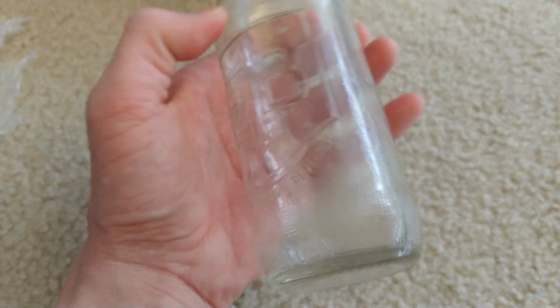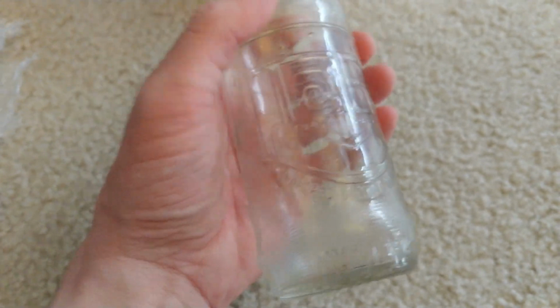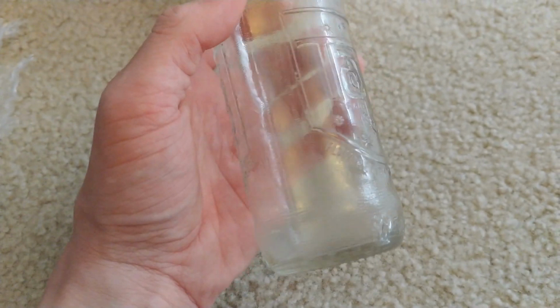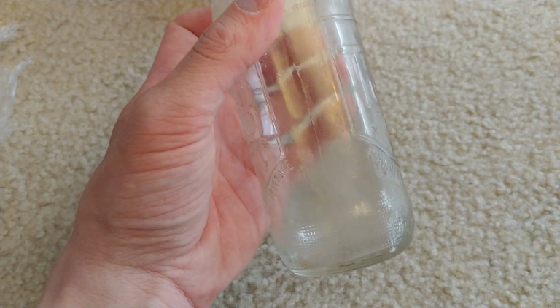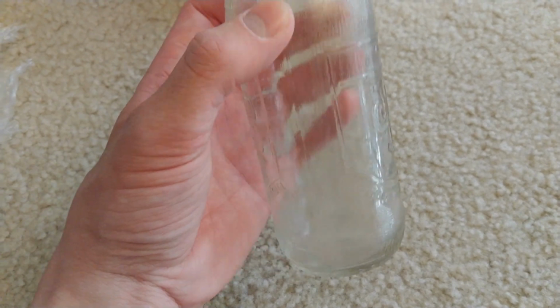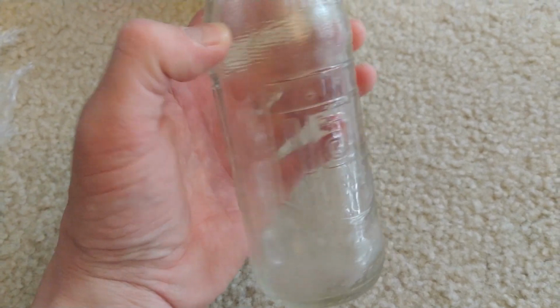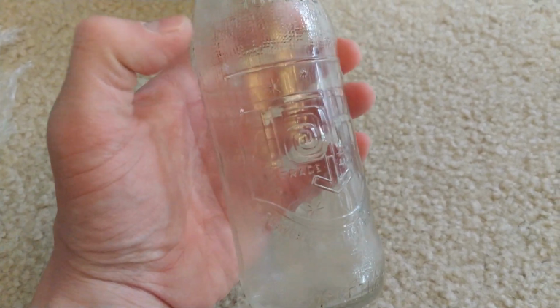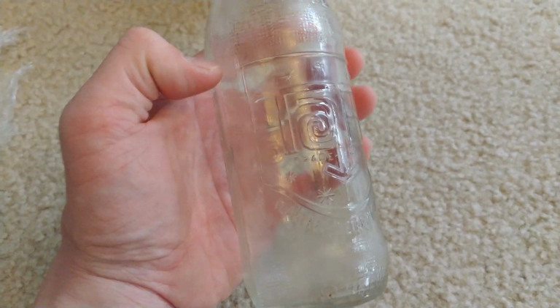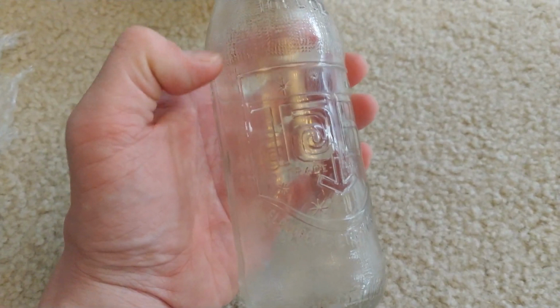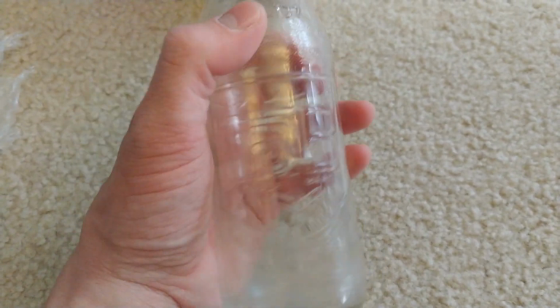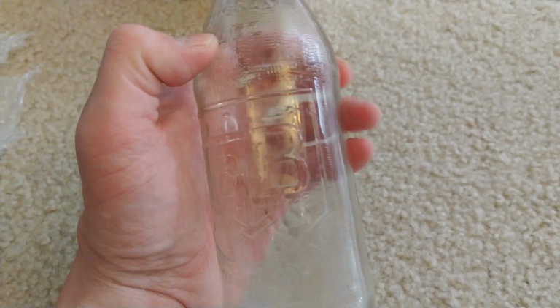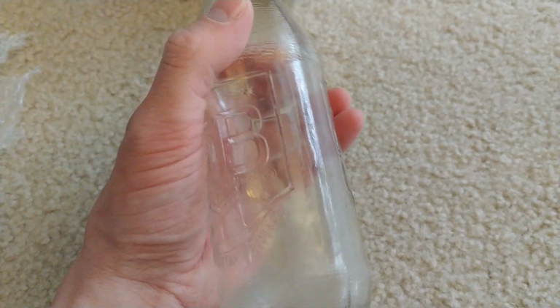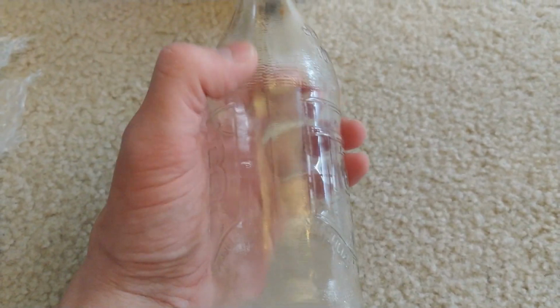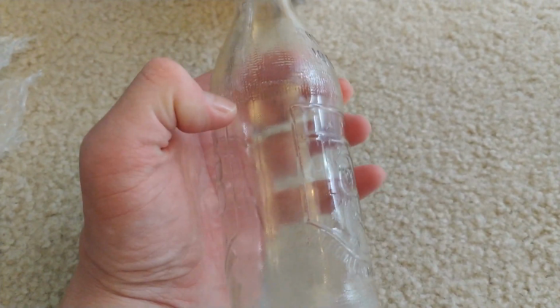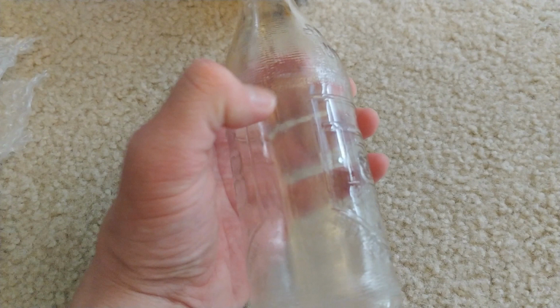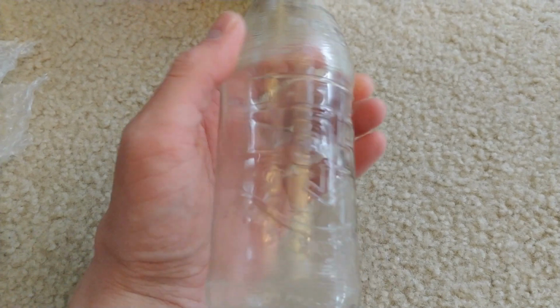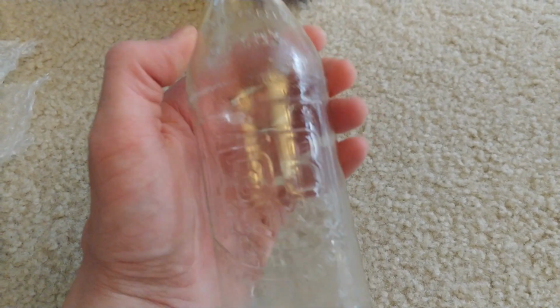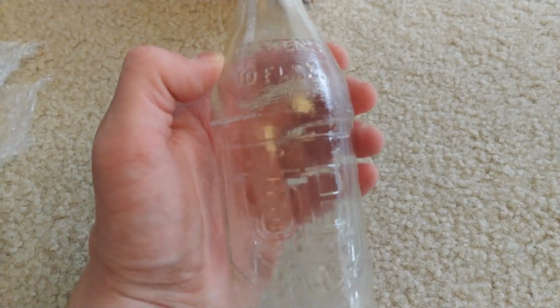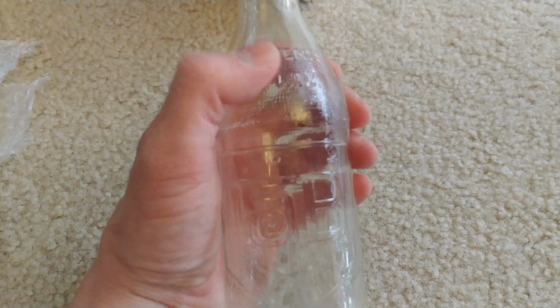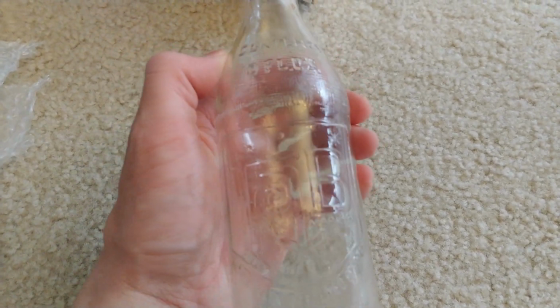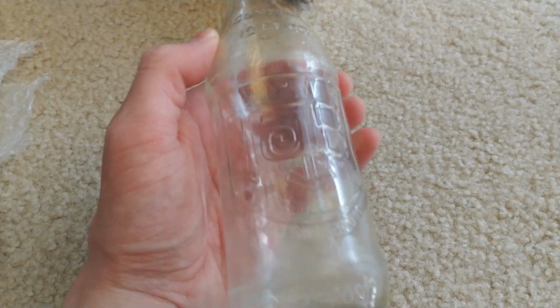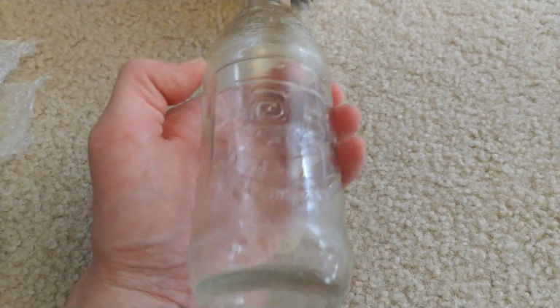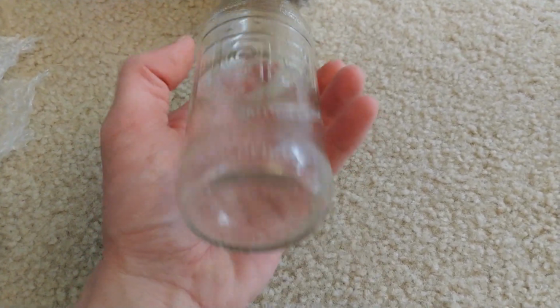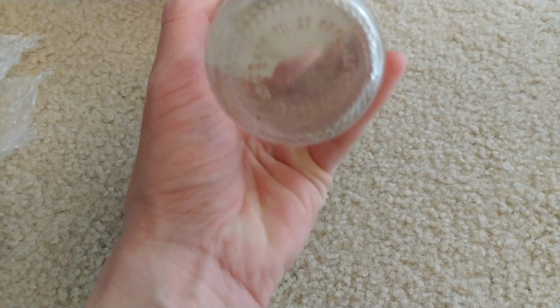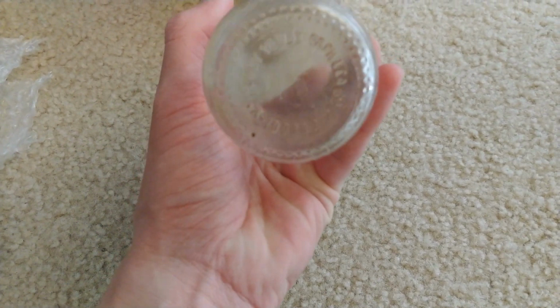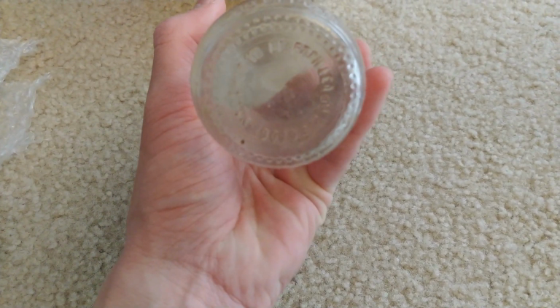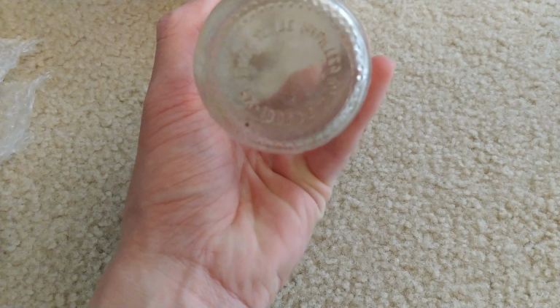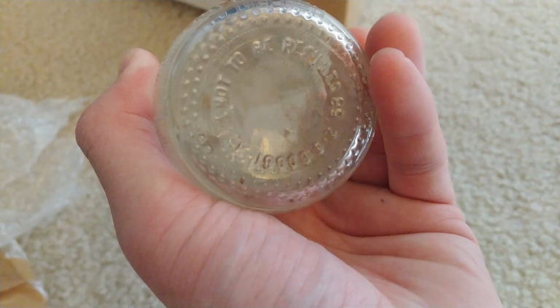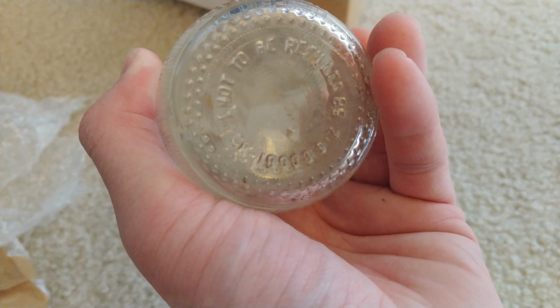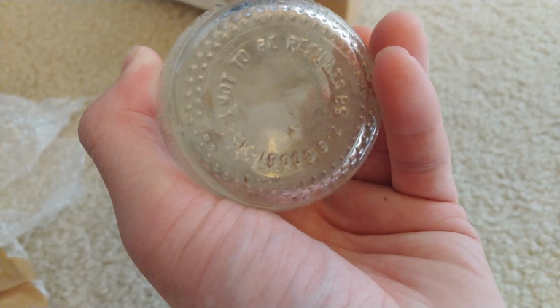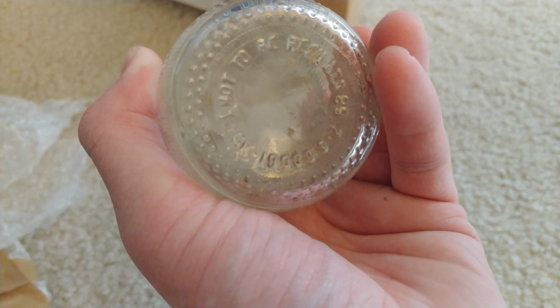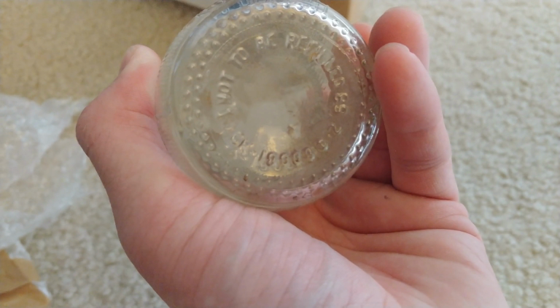Frosted glass. No starburst. No stars. Textured across the whole bottle. No Coca-Cola branding. This must be really early. Not to be refilled.